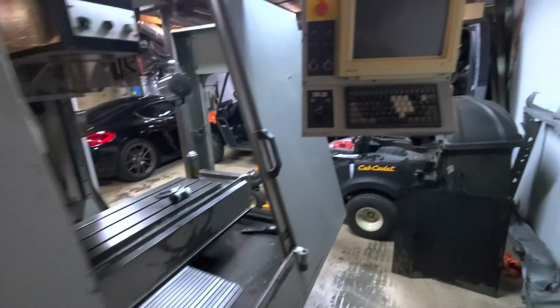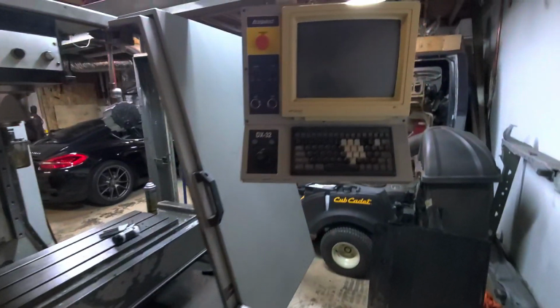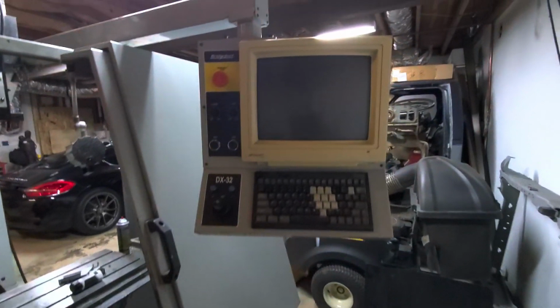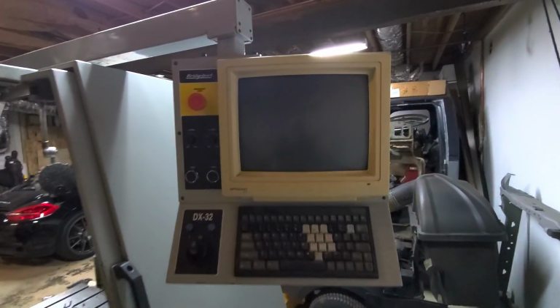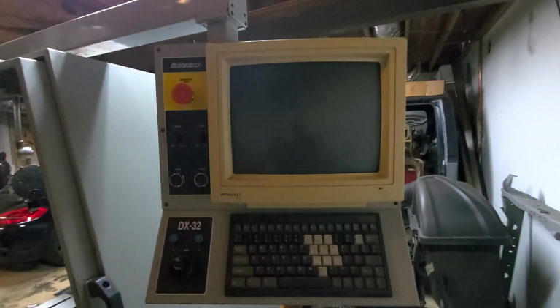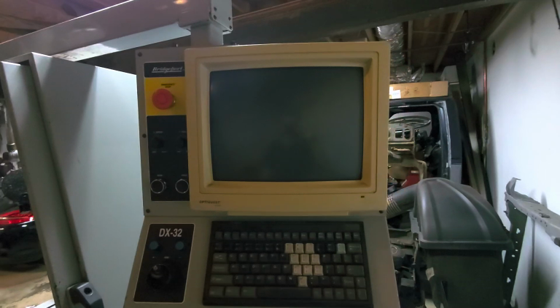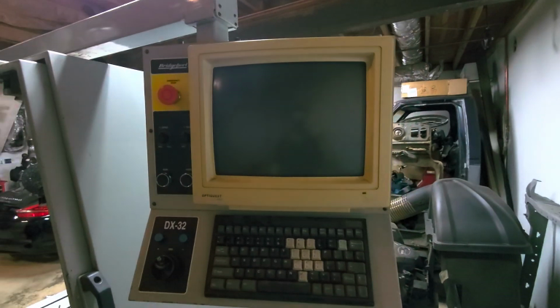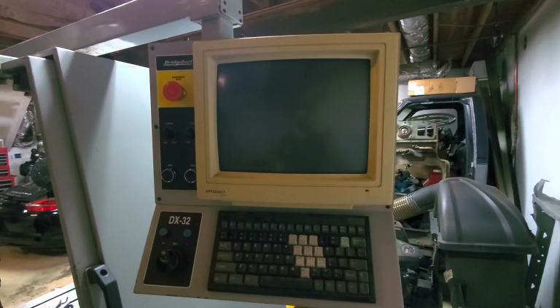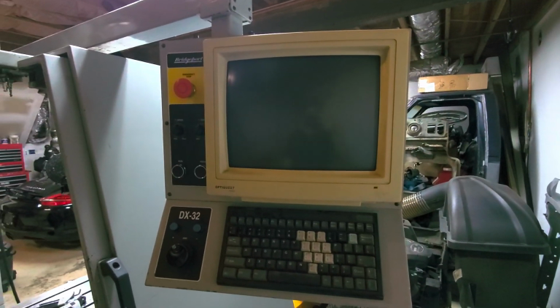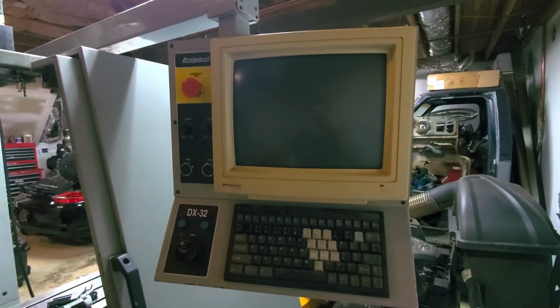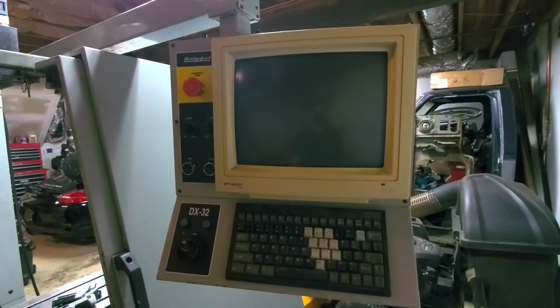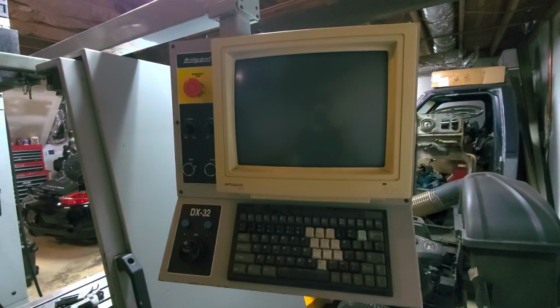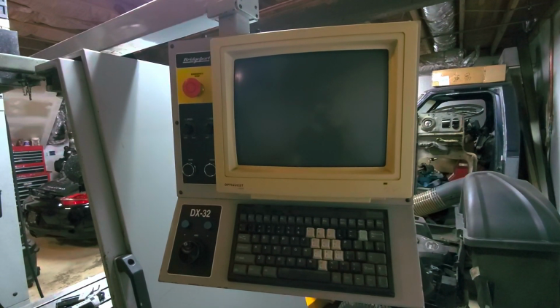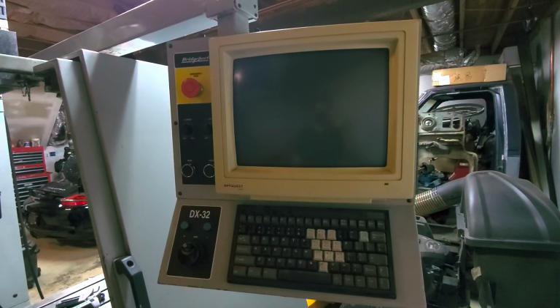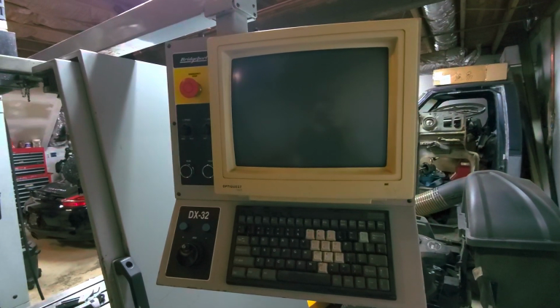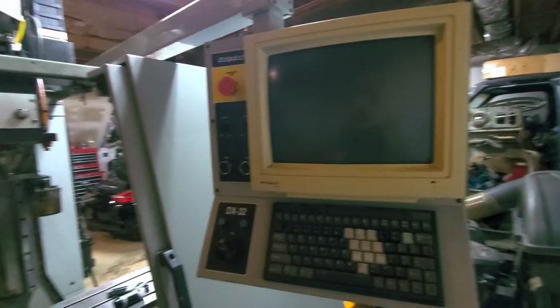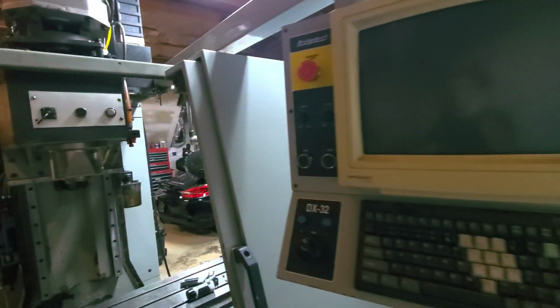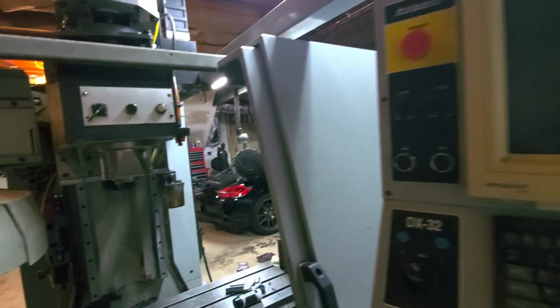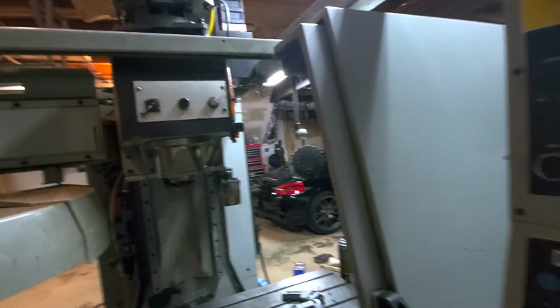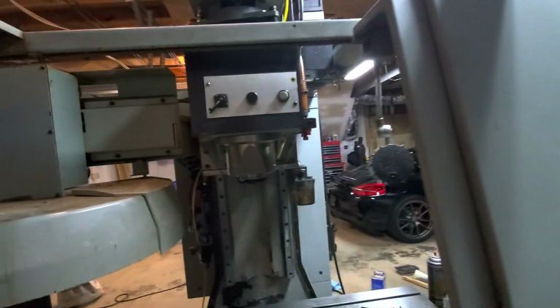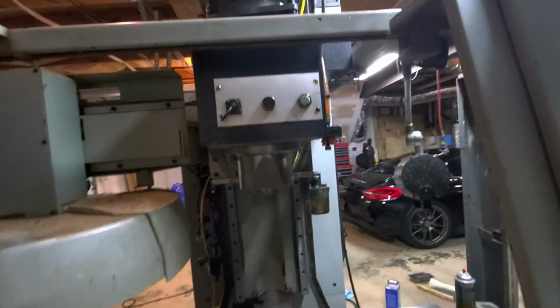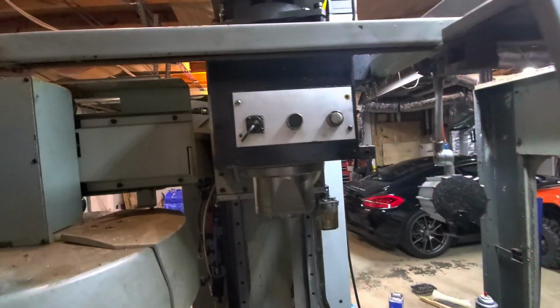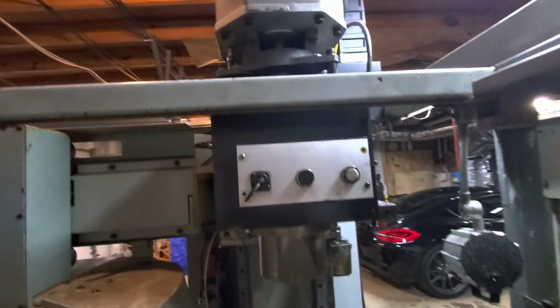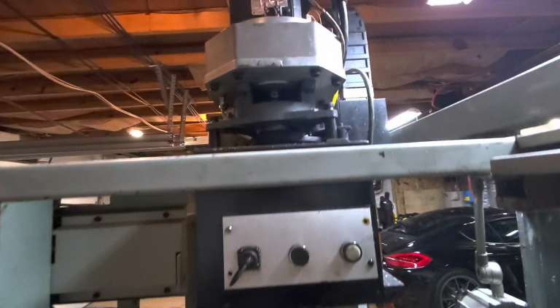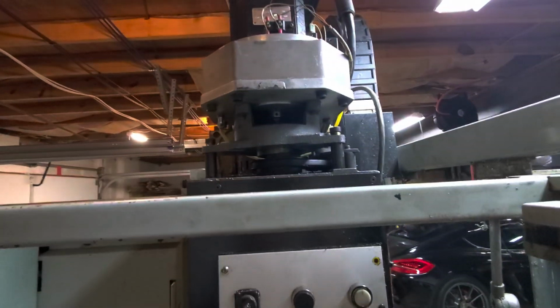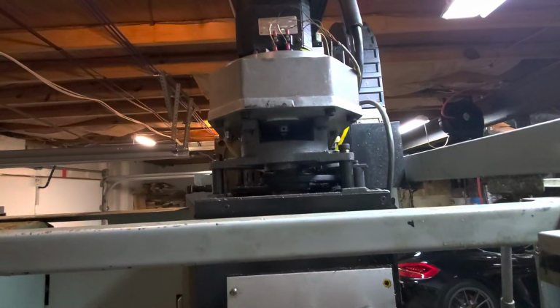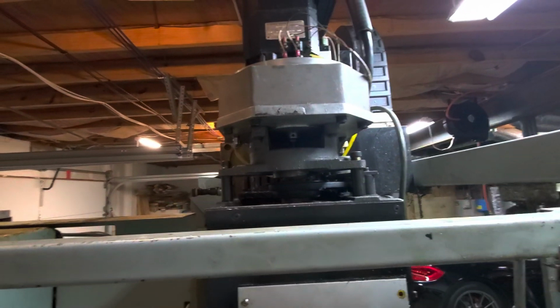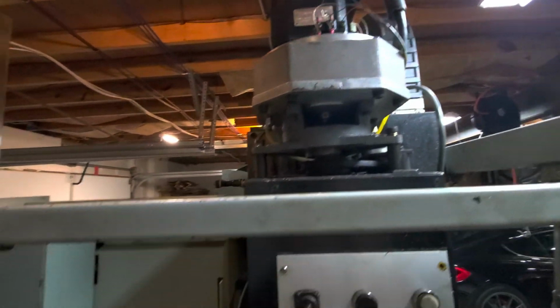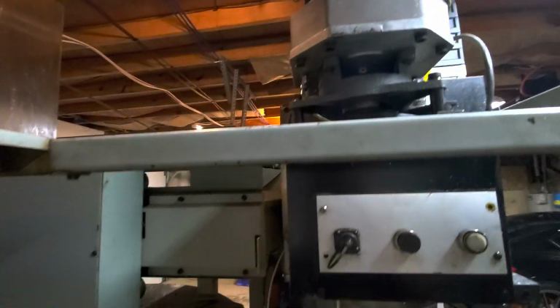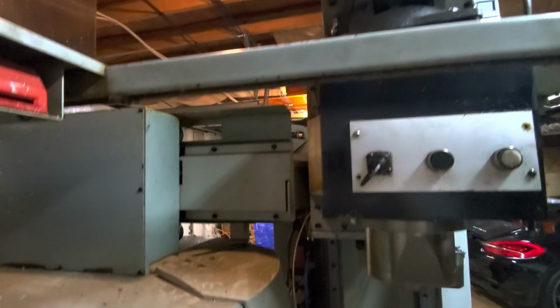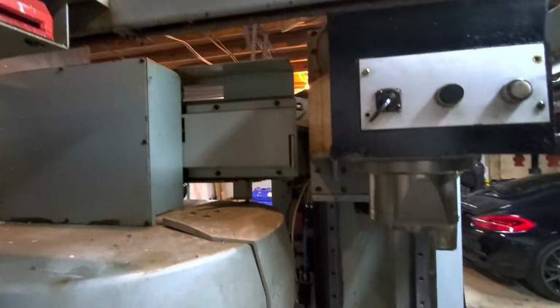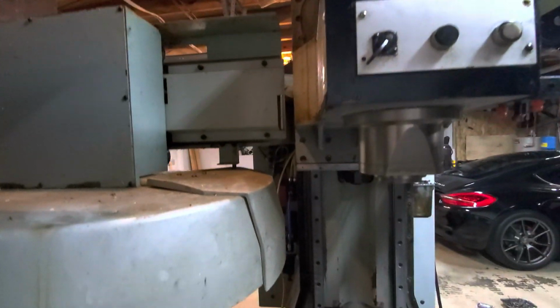This PC may all go away and get replaced with a Centroid. Overall it's in fairly reasonable shape, it's just really filthy.